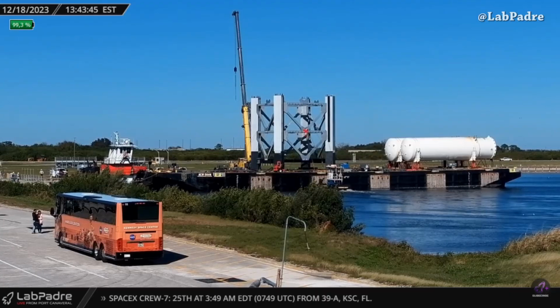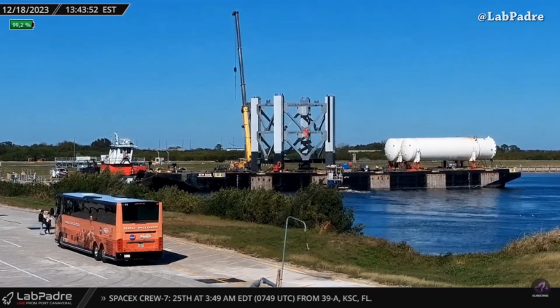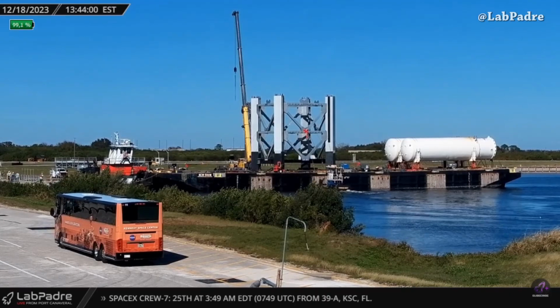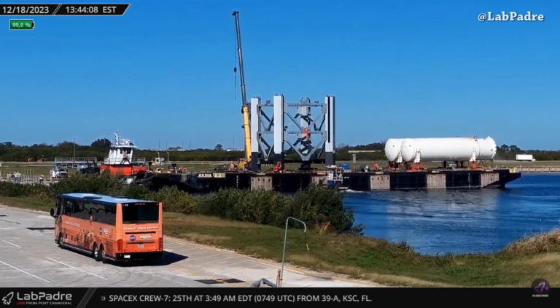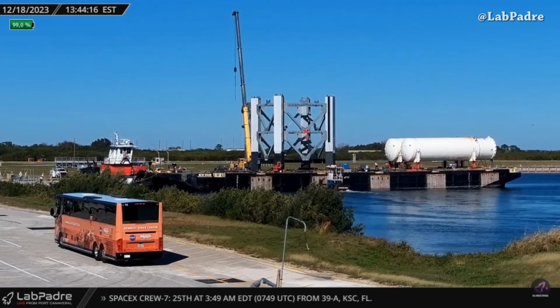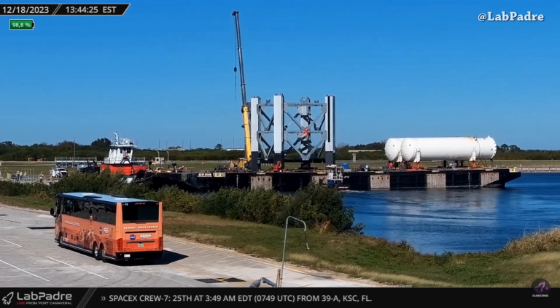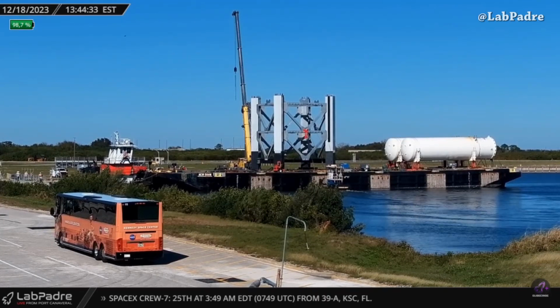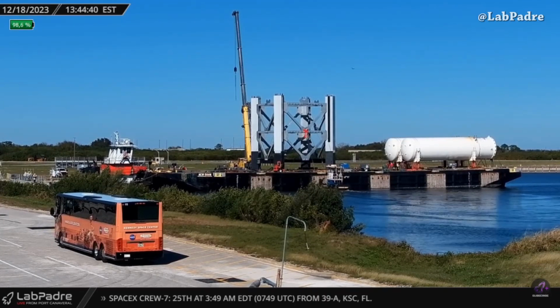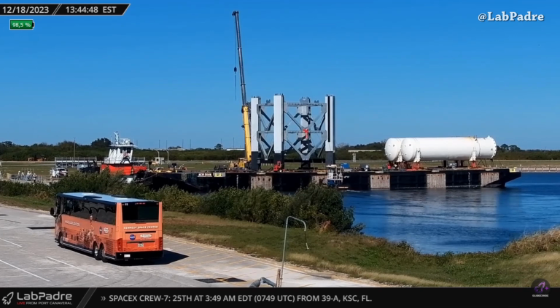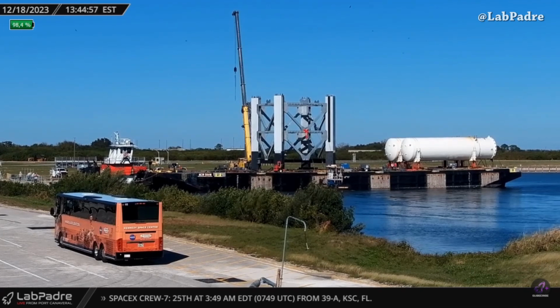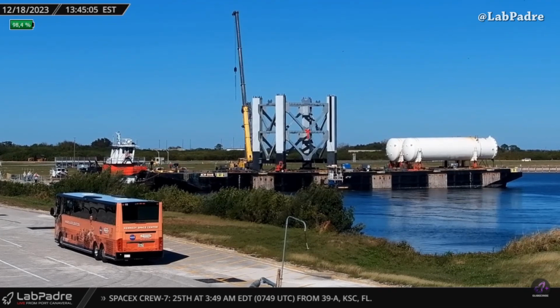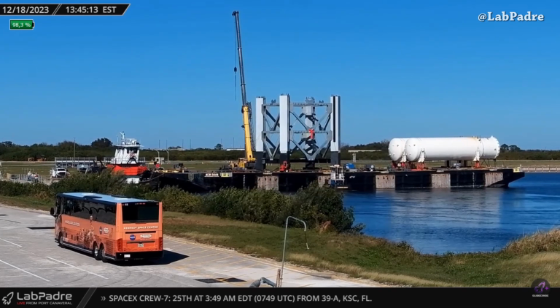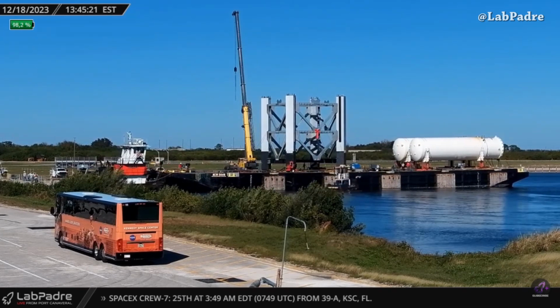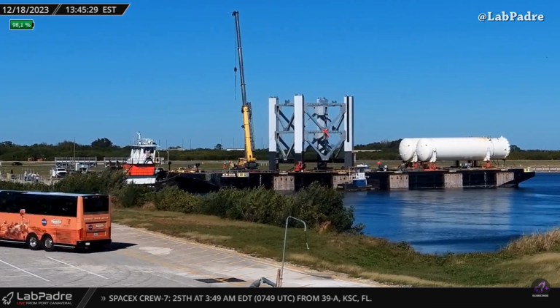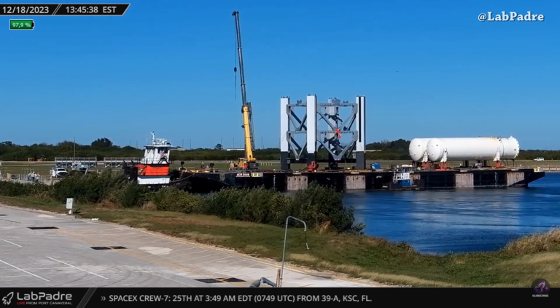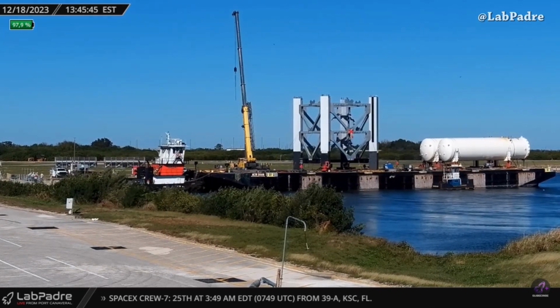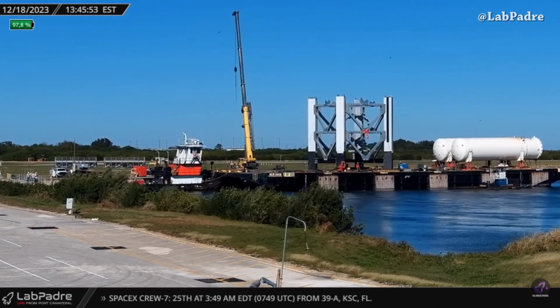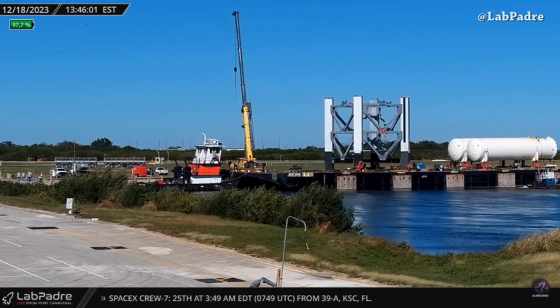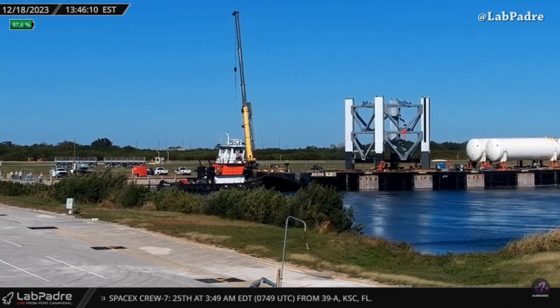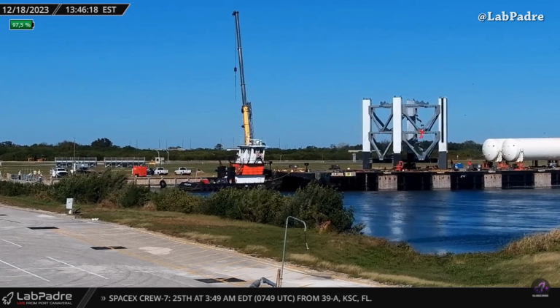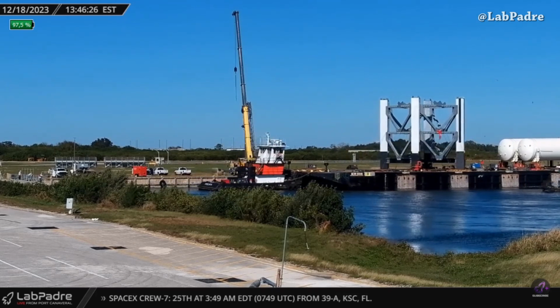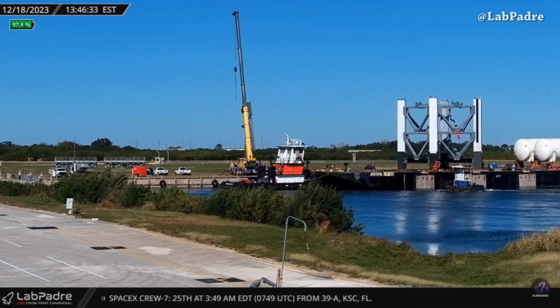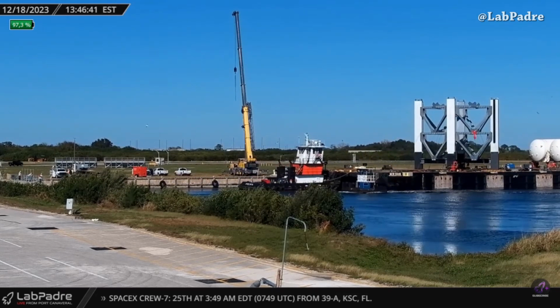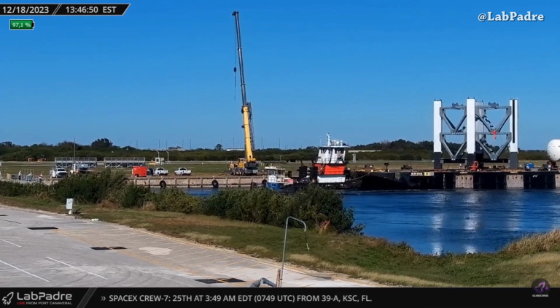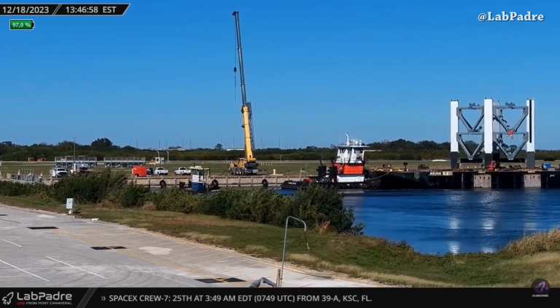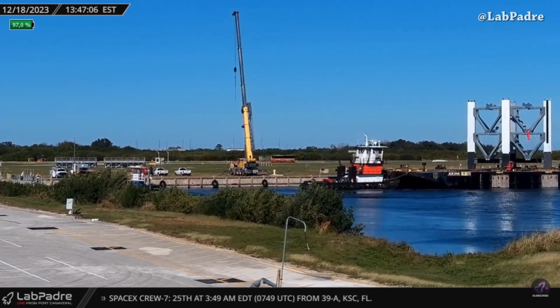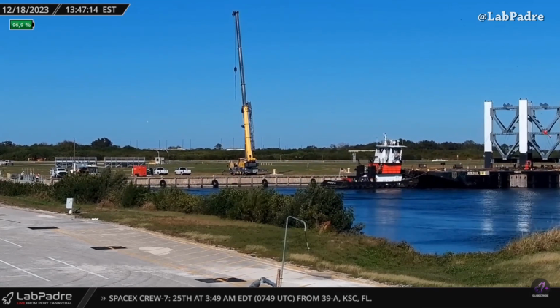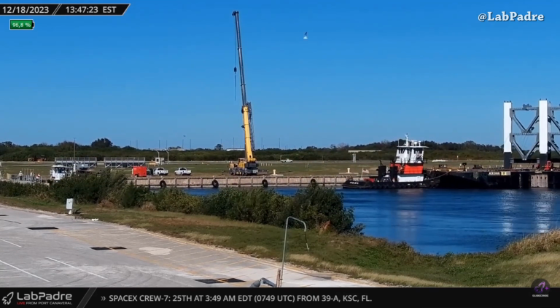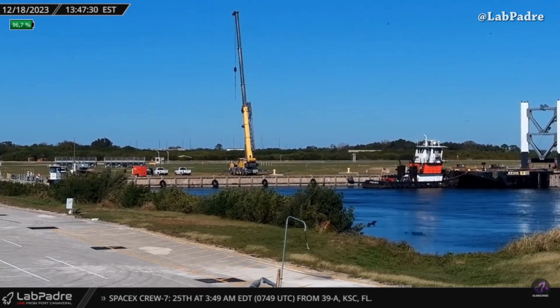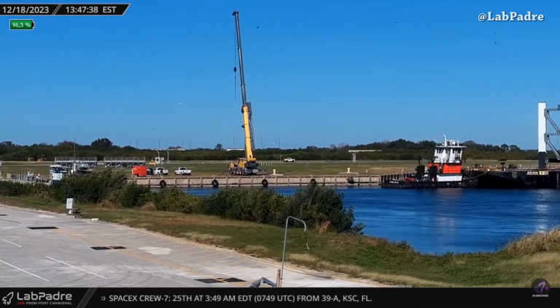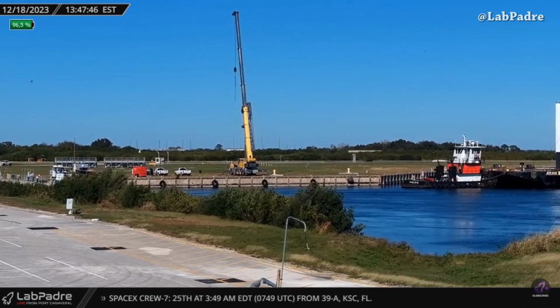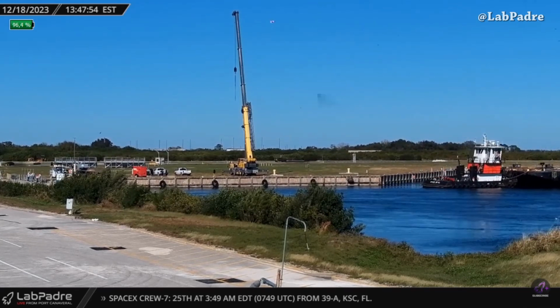Yesterday, the barge carrying two tanks and the first segment of Starbase's second orbital launch integration tower departed from Kennedy Space Center on its way to Starbase, captured from La Padre's Cape Camera at Kennedy Space Center.